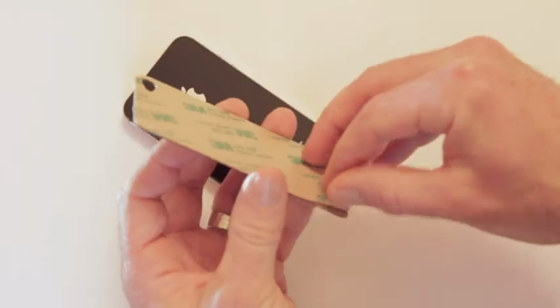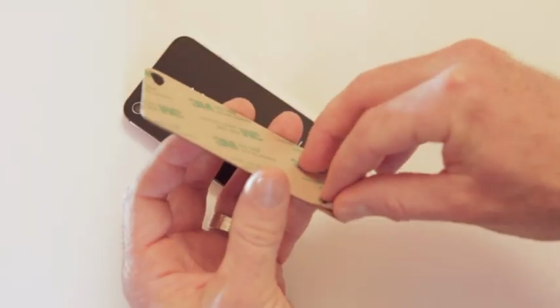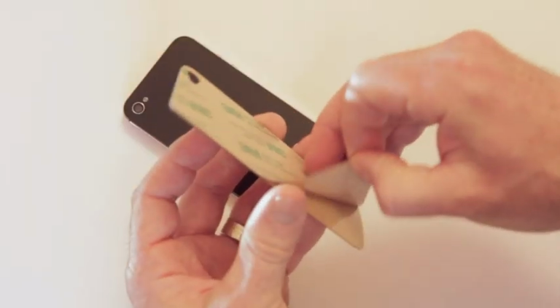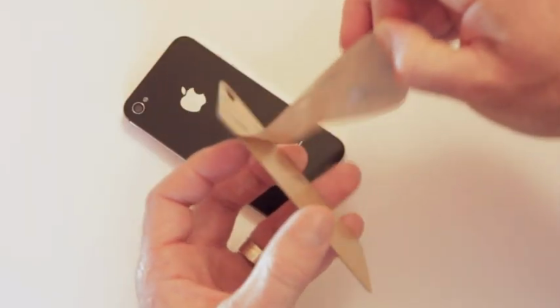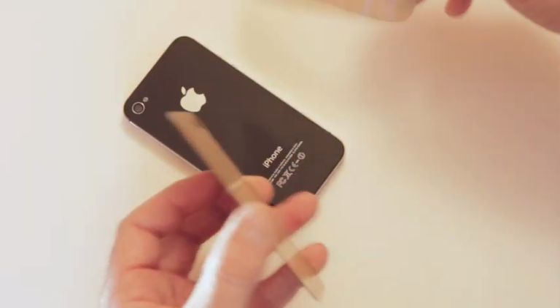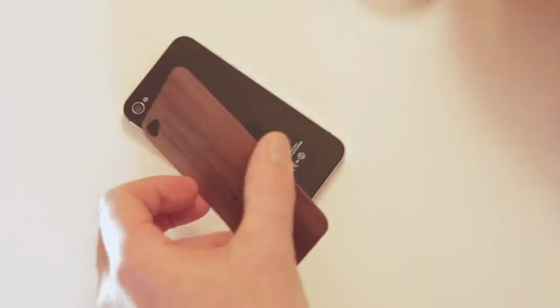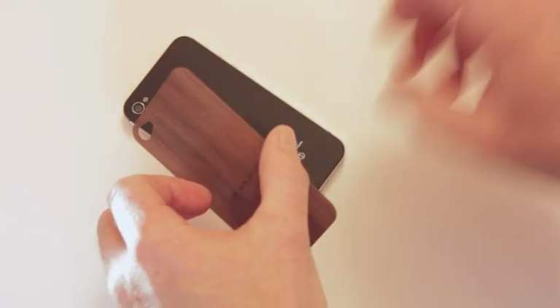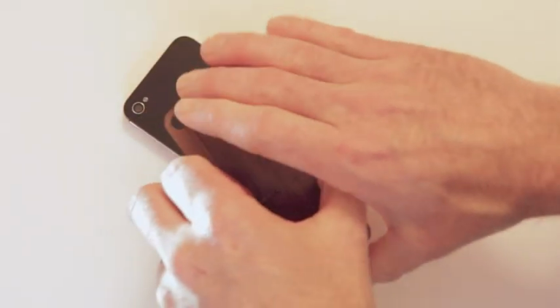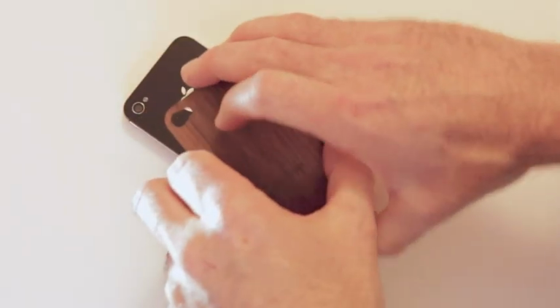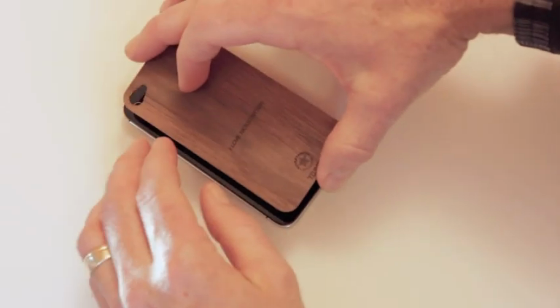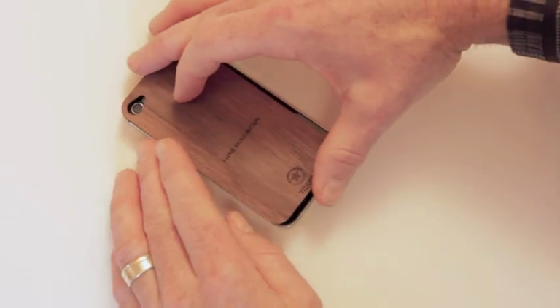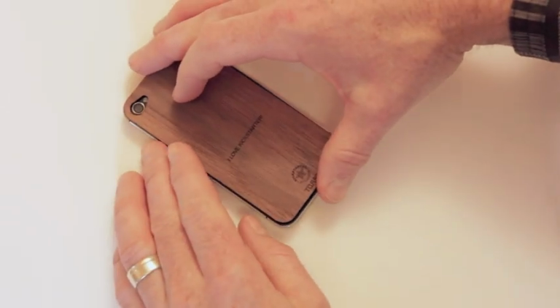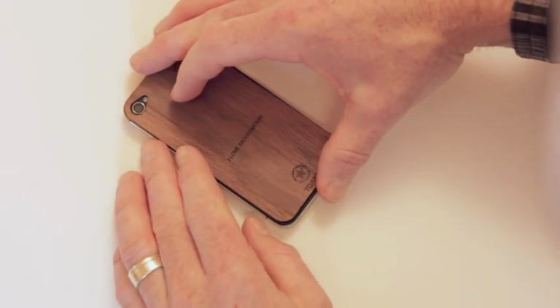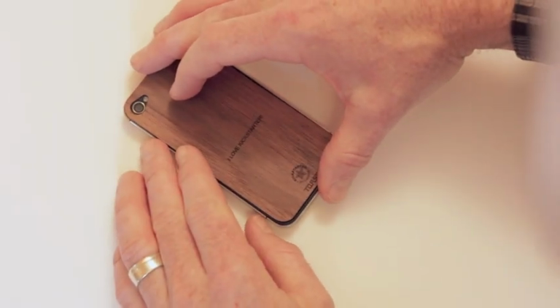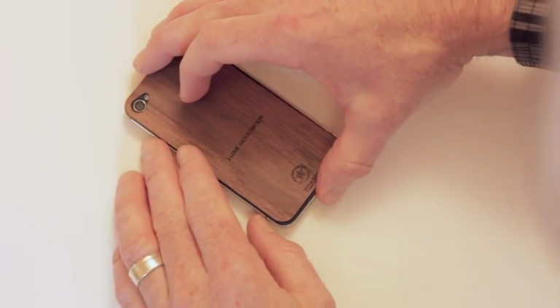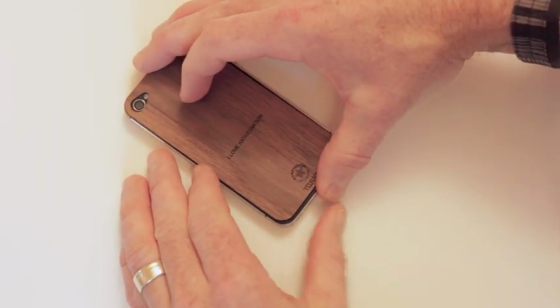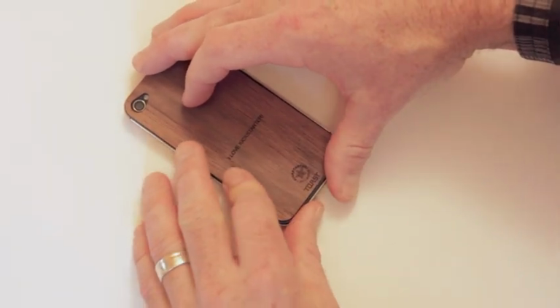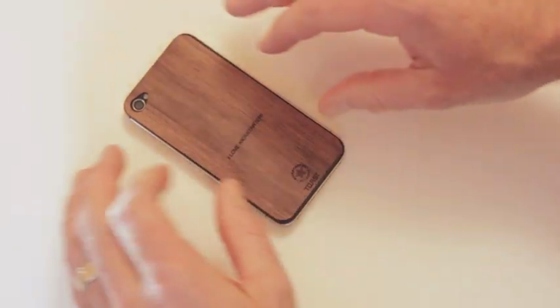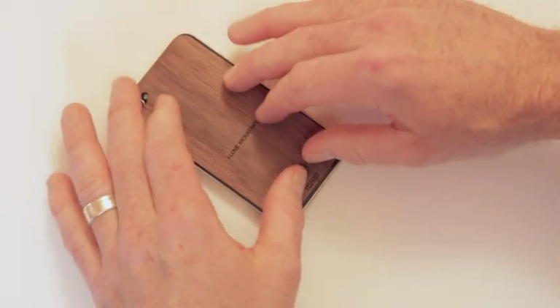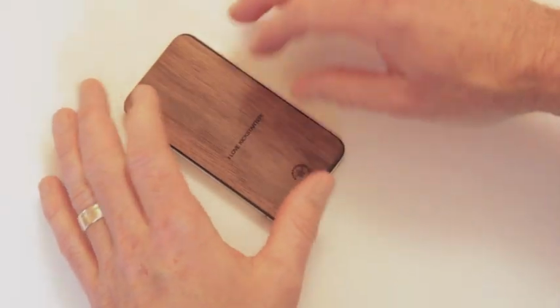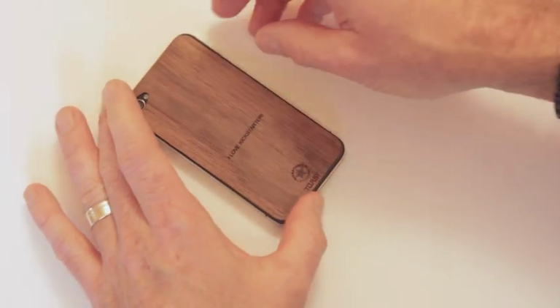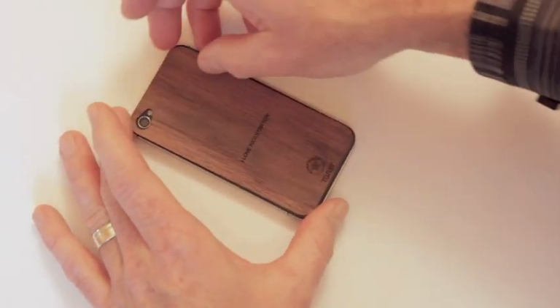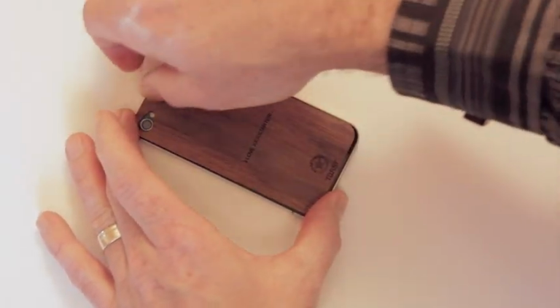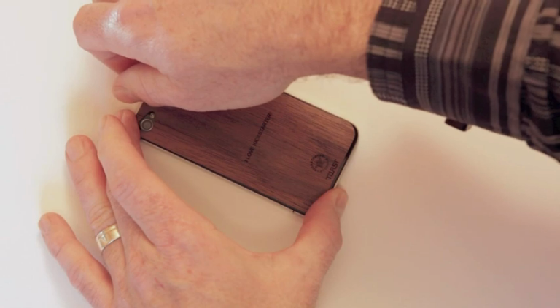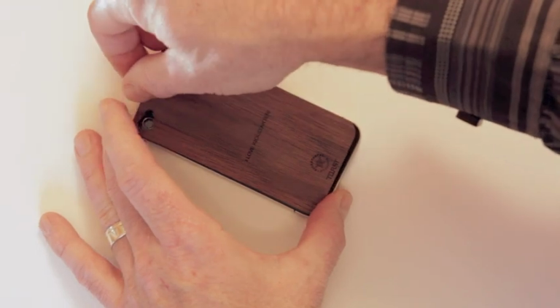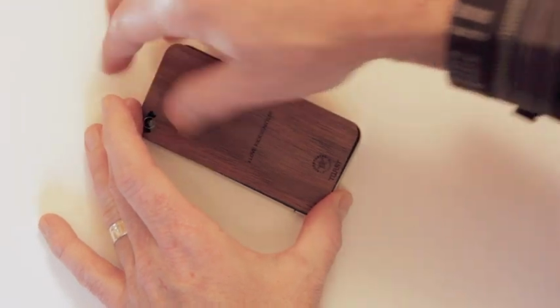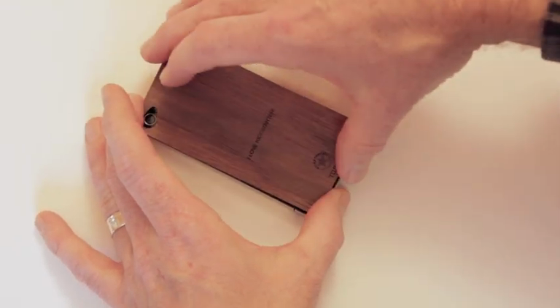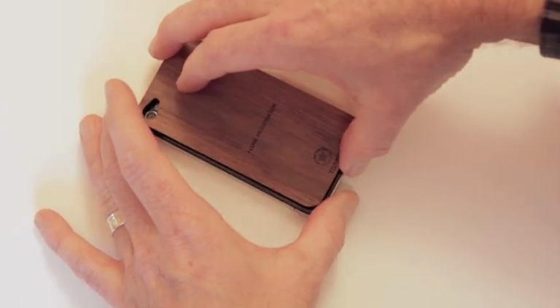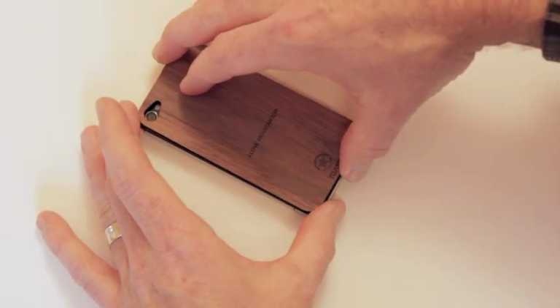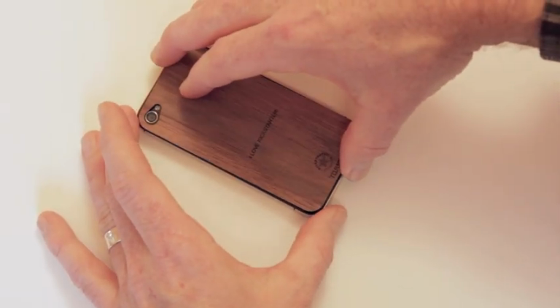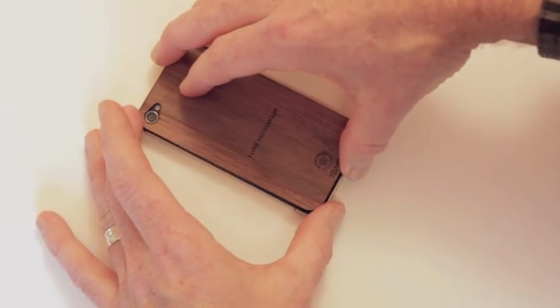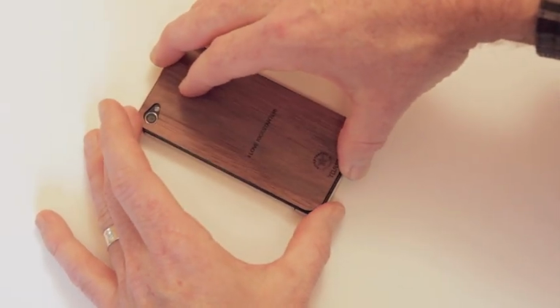The veneers all have a peel and stick backing that makes them totally easy to attach to your iPhone. The veneer is tough and the adhesive will stay on as long as you want it to, but it won't leave any residue when you want to remove it.